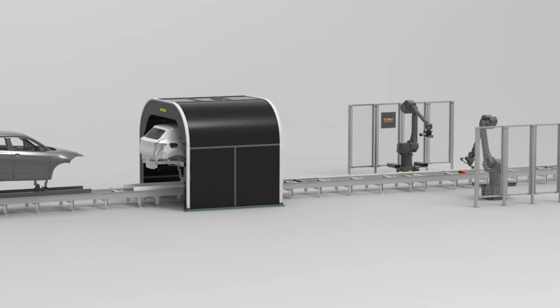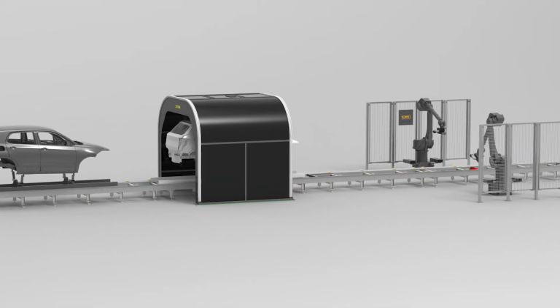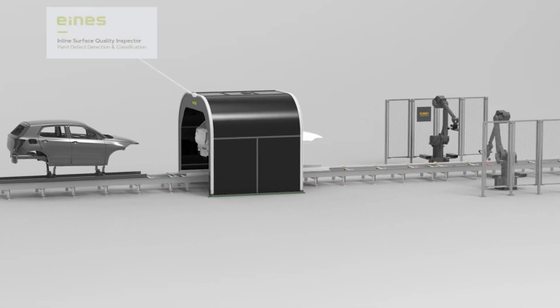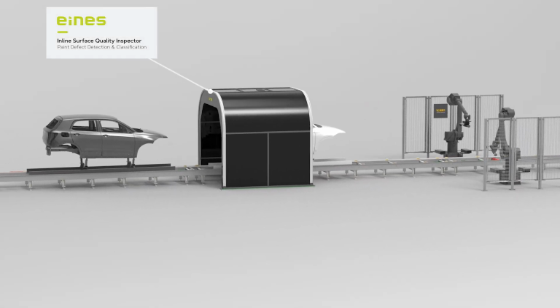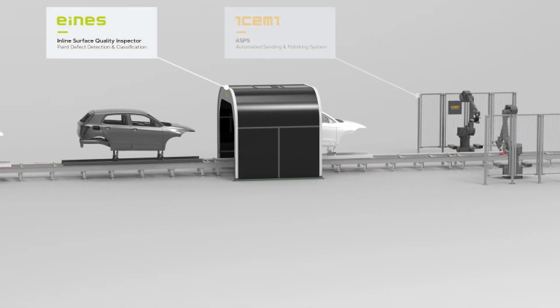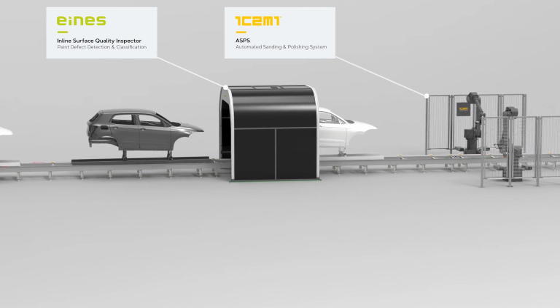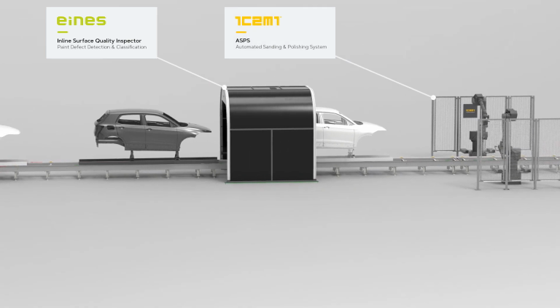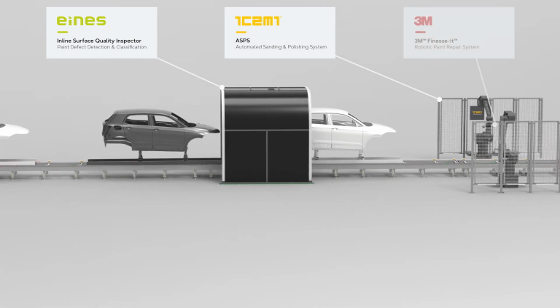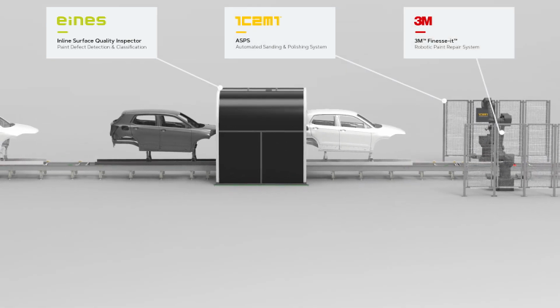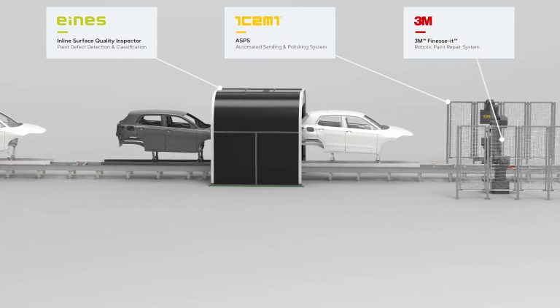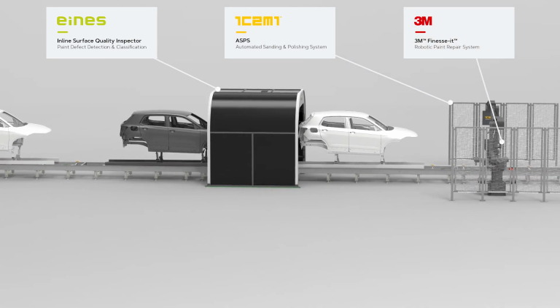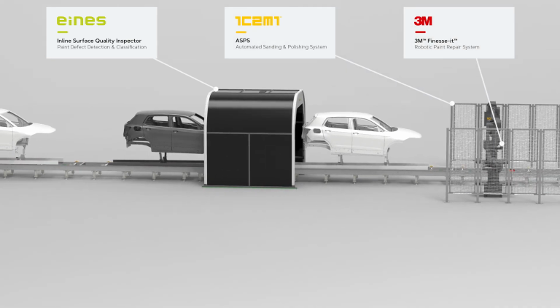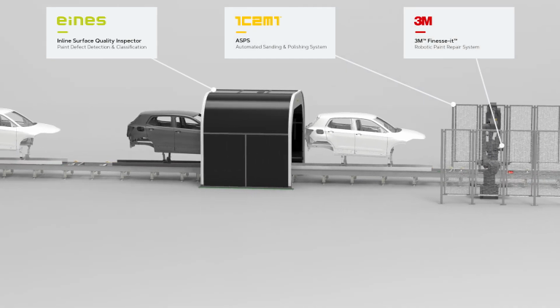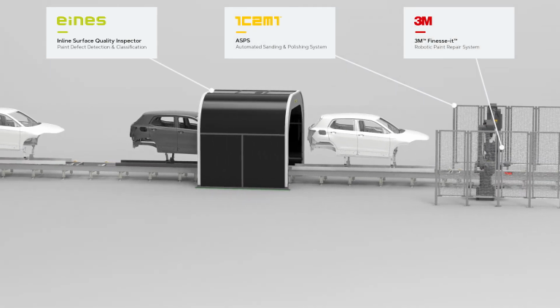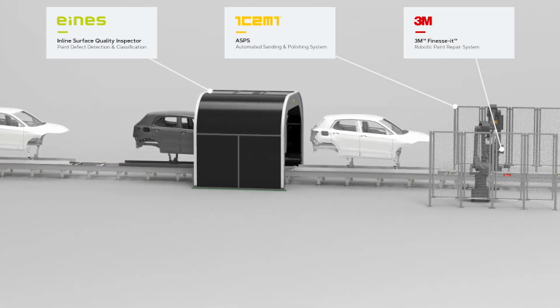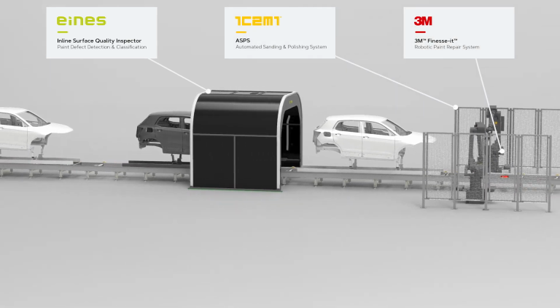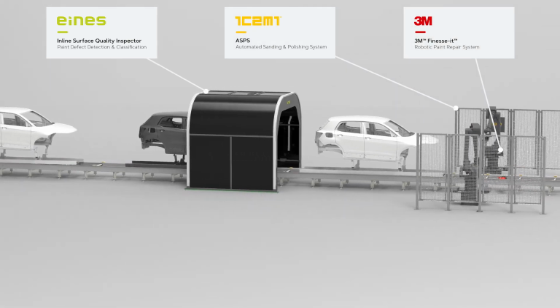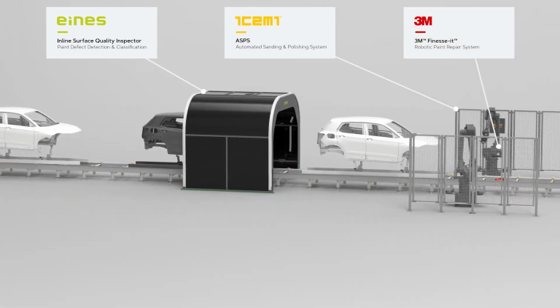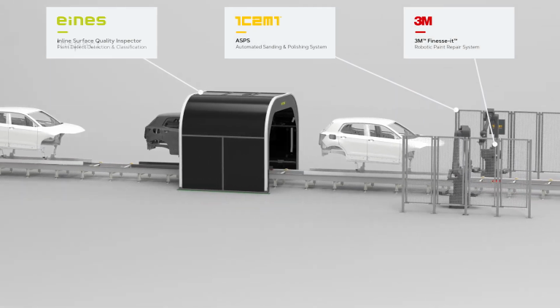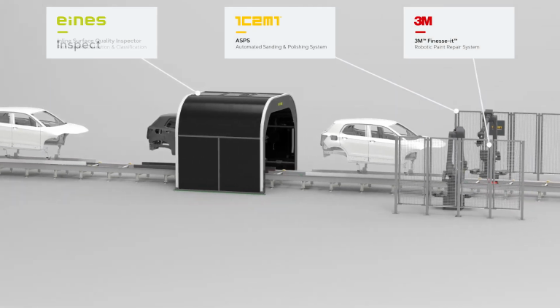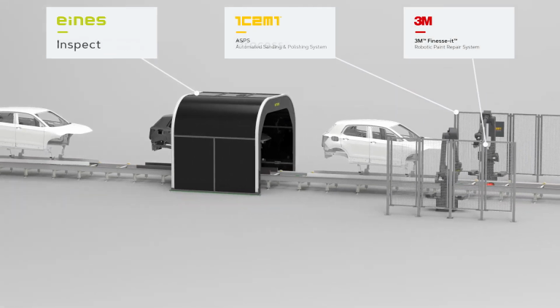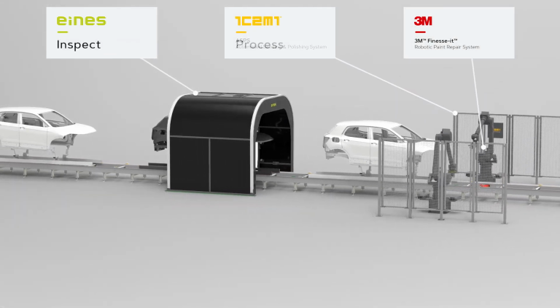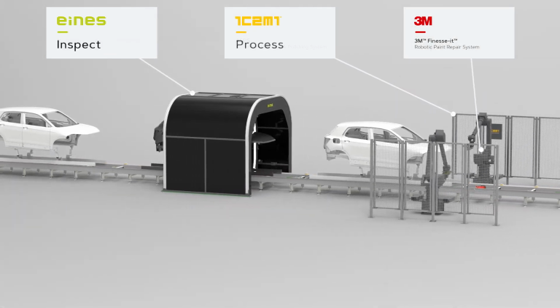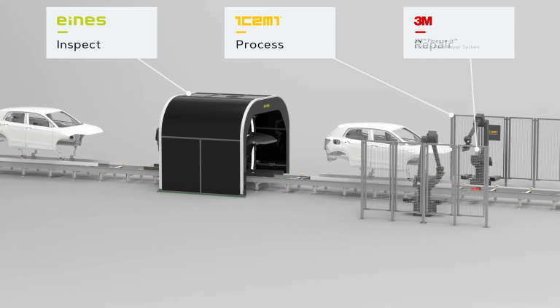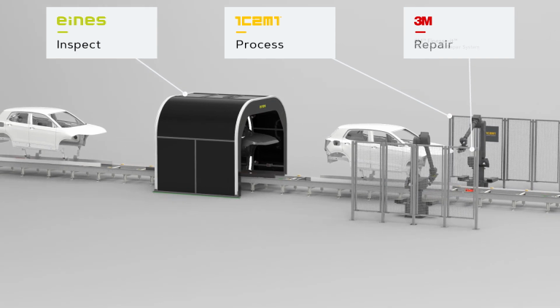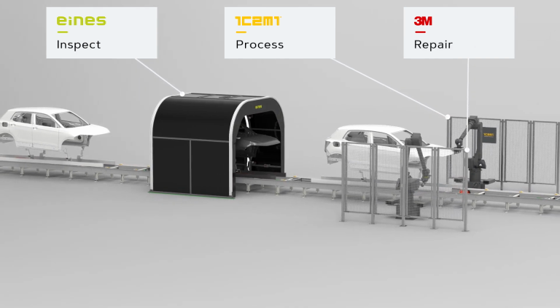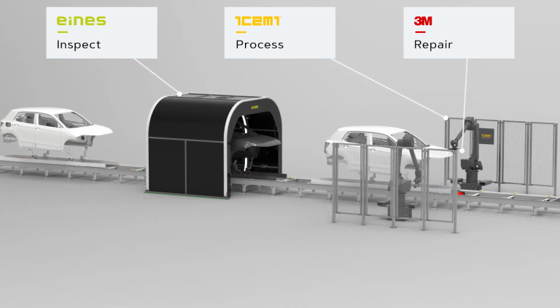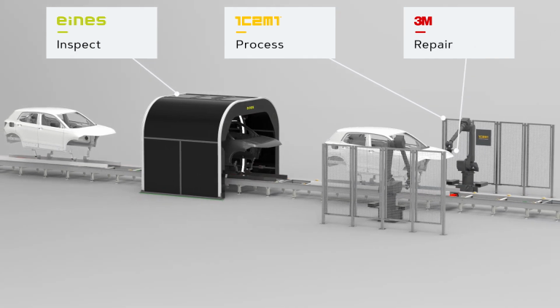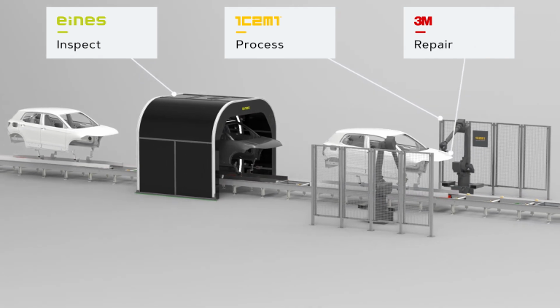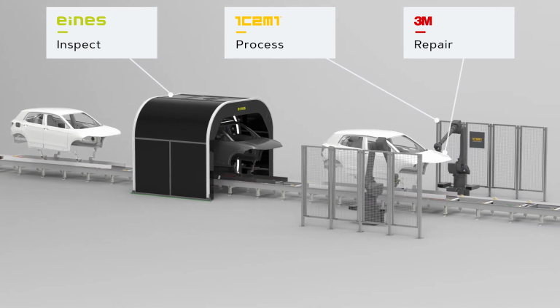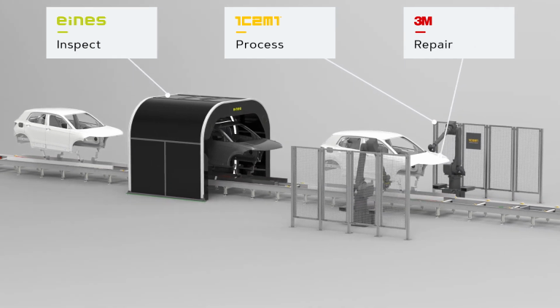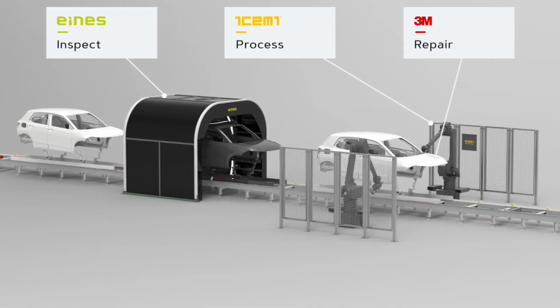isome and 3M have developed a complete solution for a digitalized and automated process to inspect, process, and repair the painted vehicle surfaces in standard production.